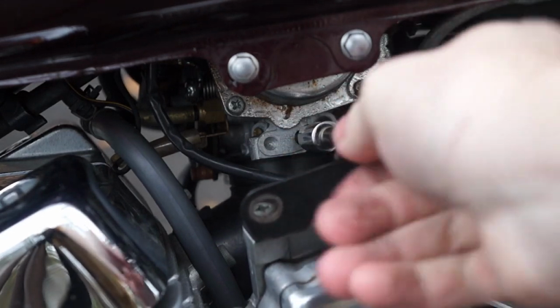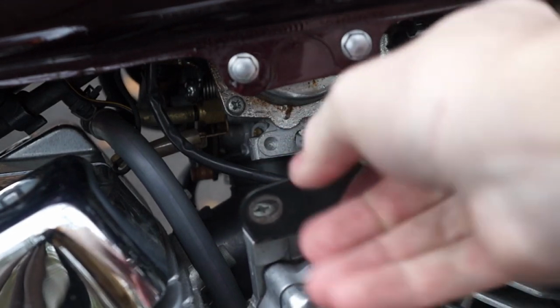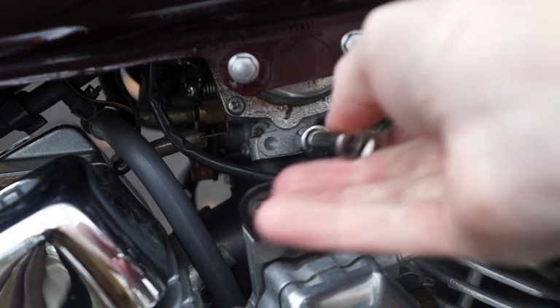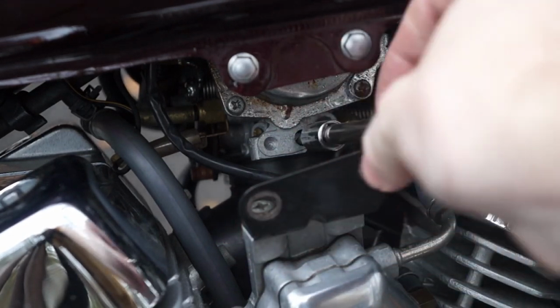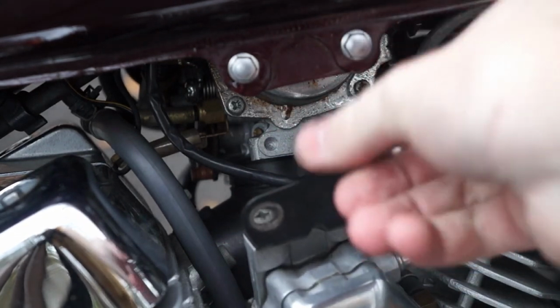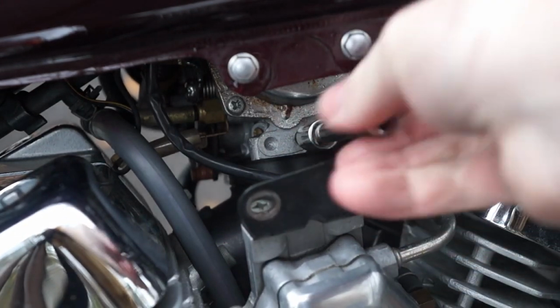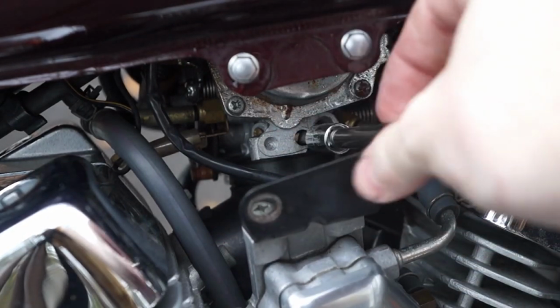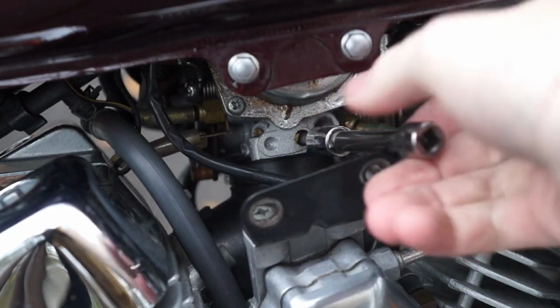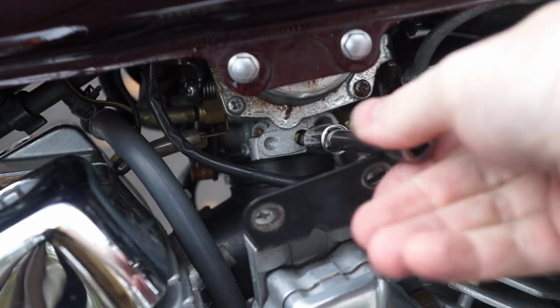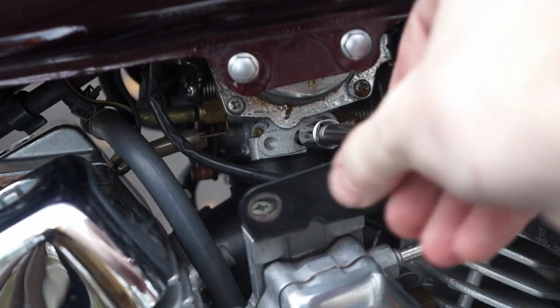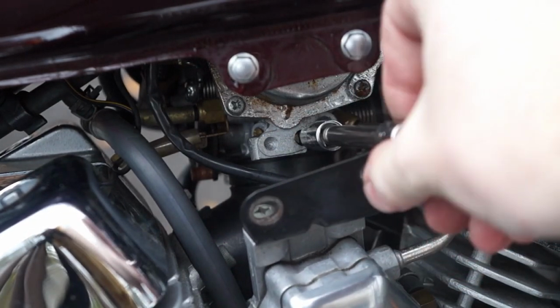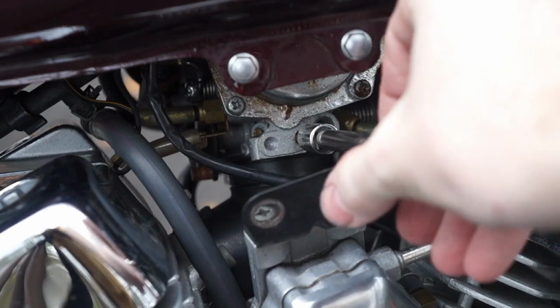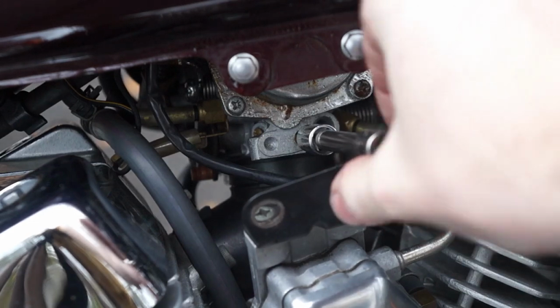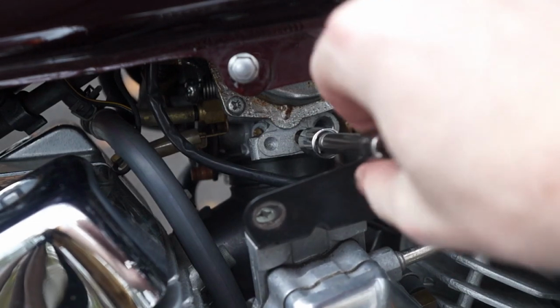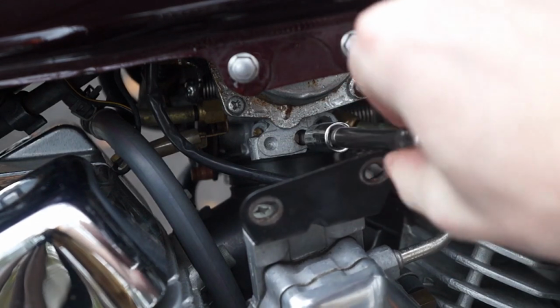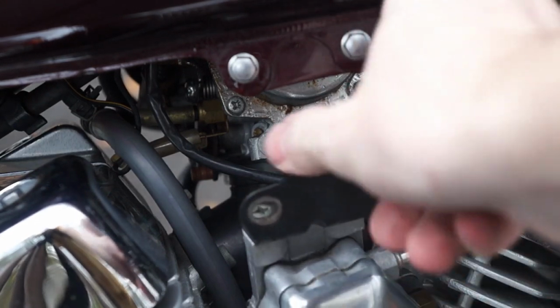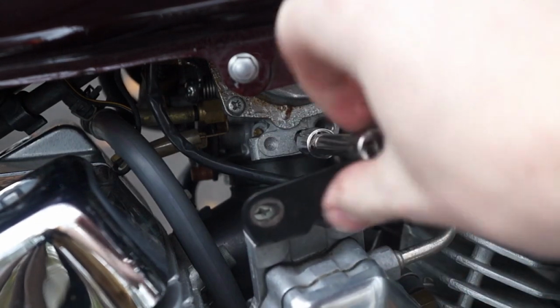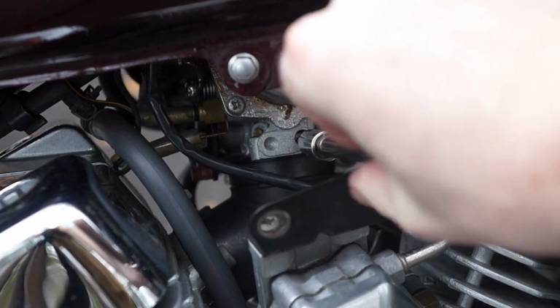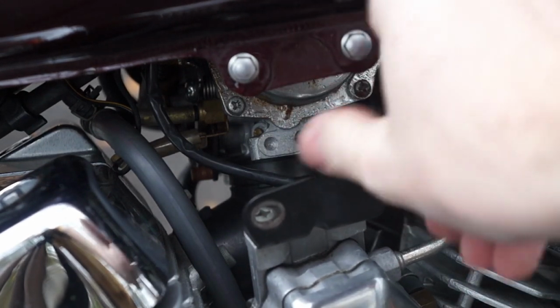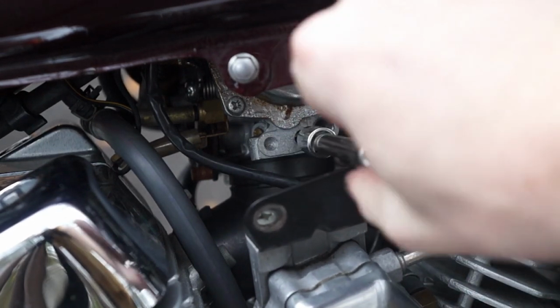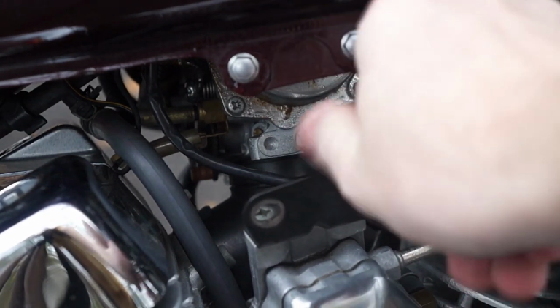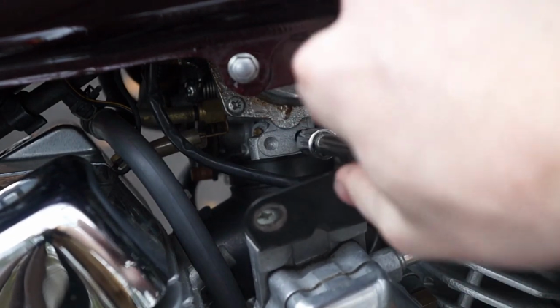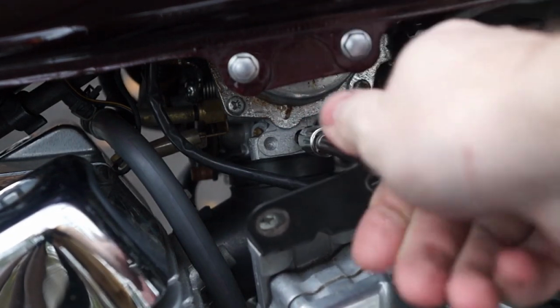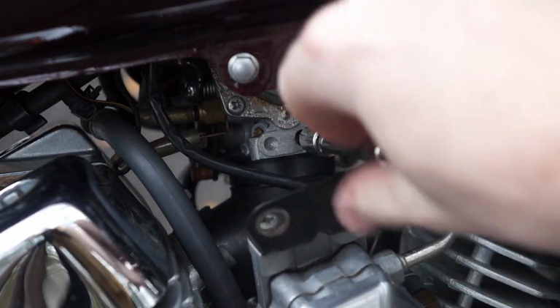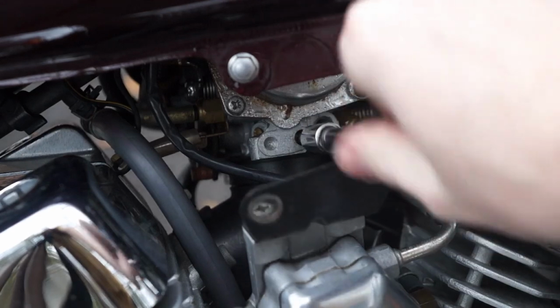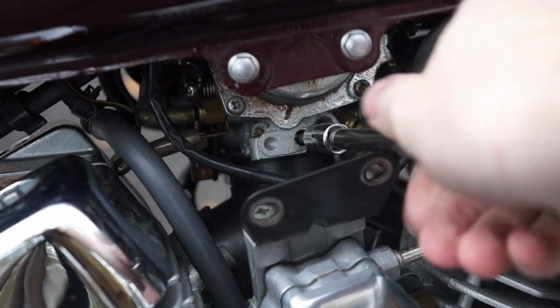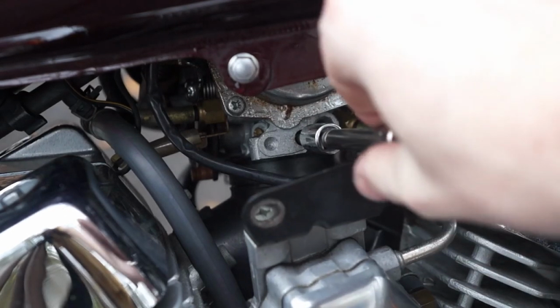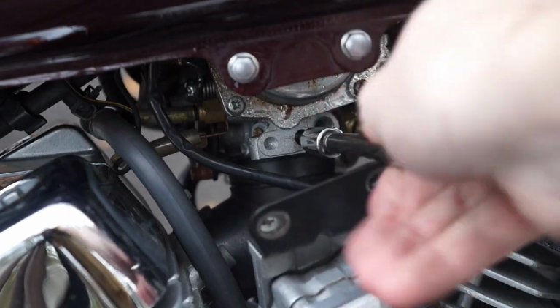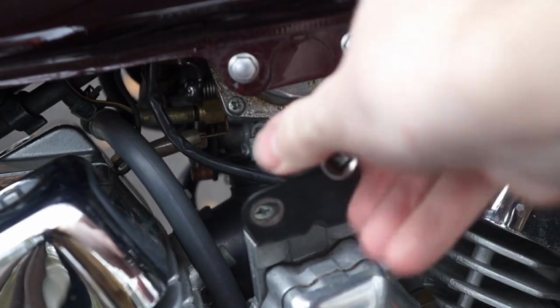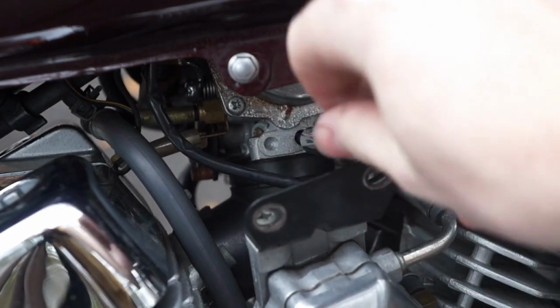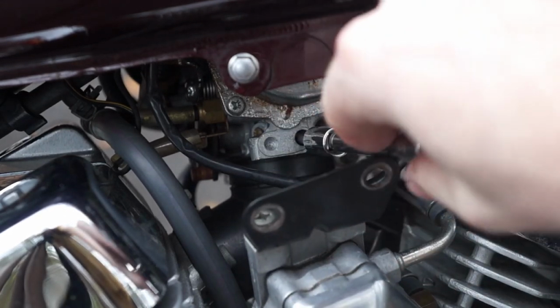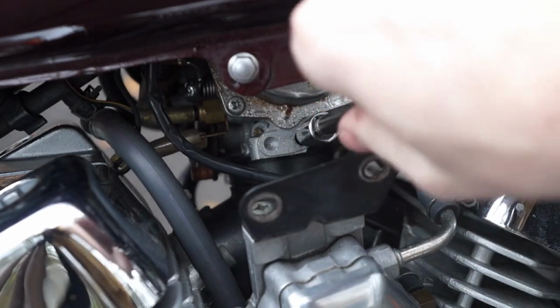Turn that screw all the way in gently until it comes to a full seat. From there, turn the screw out two turns. Now turn that screw counterclockwise until the bike starts to stumble. Then, turn the screw clockwise, counting the number of turns as you go.